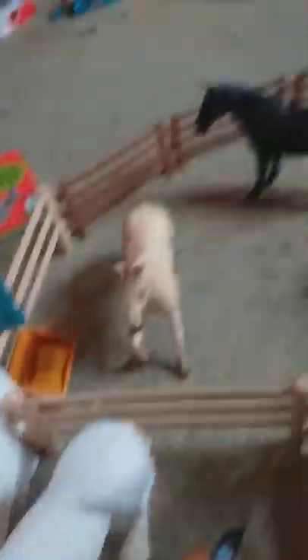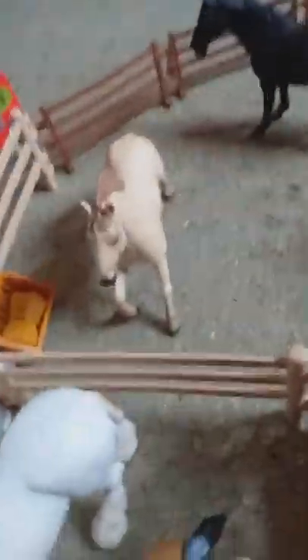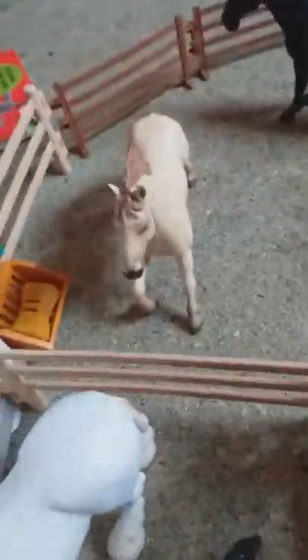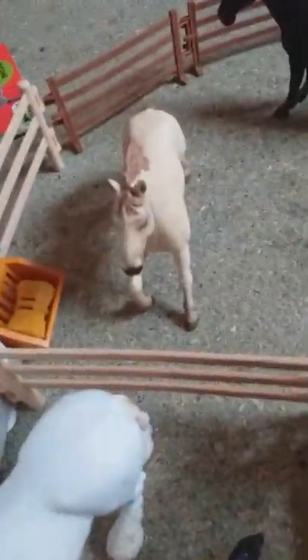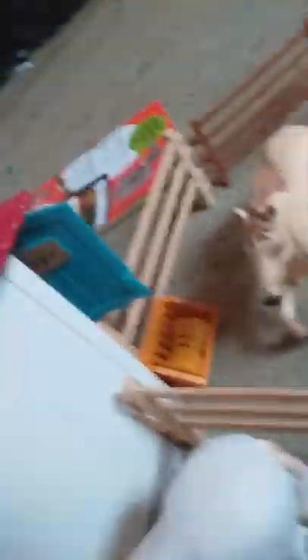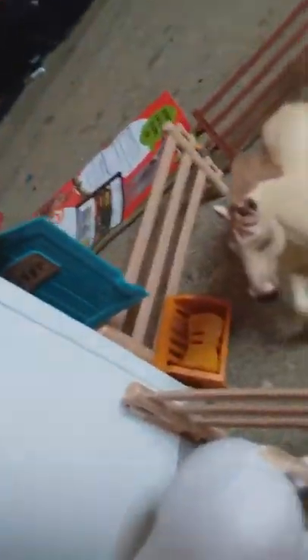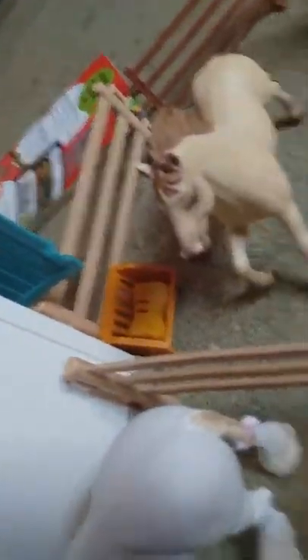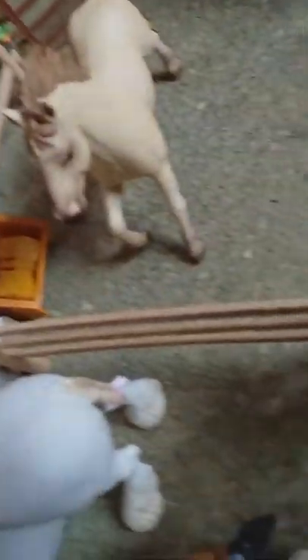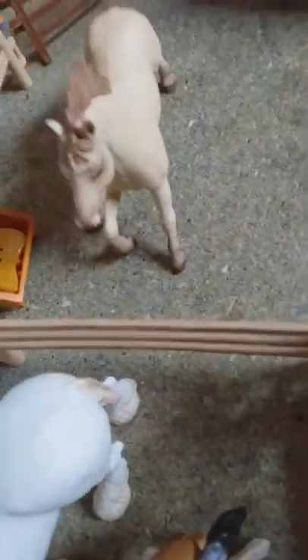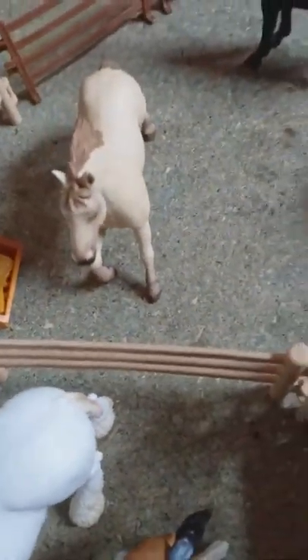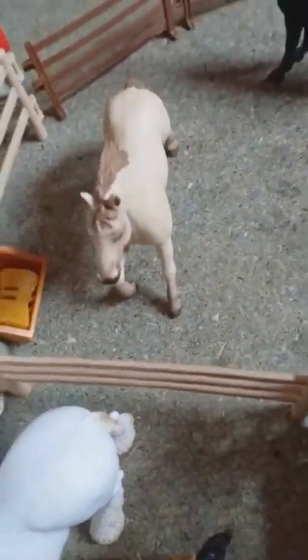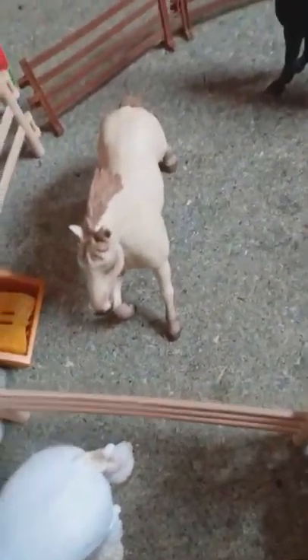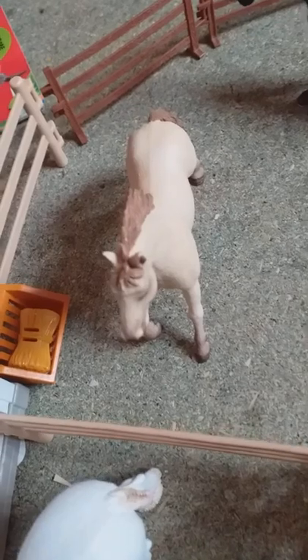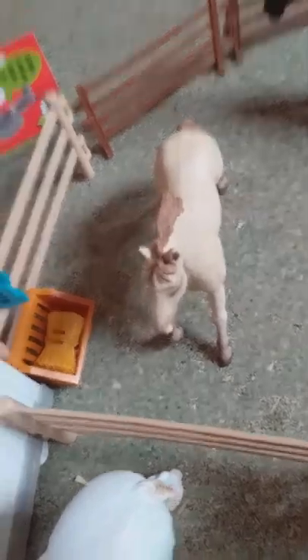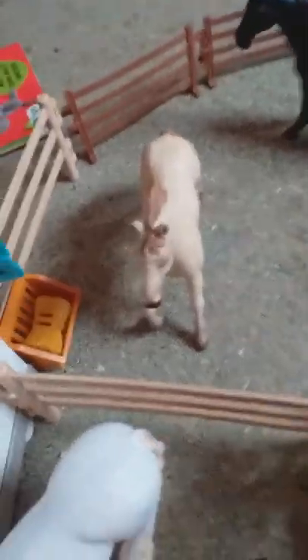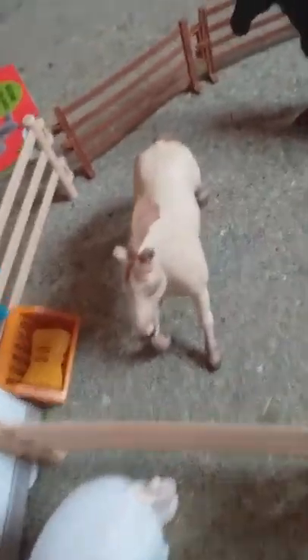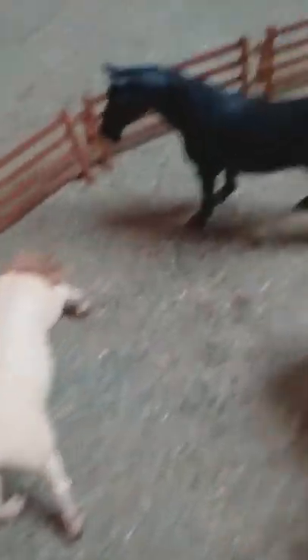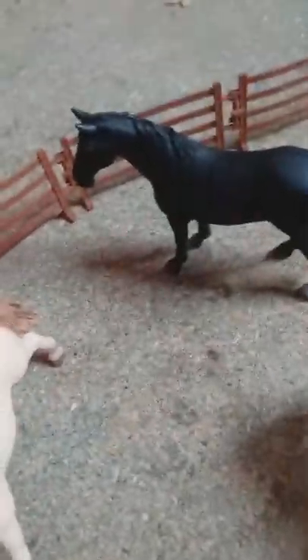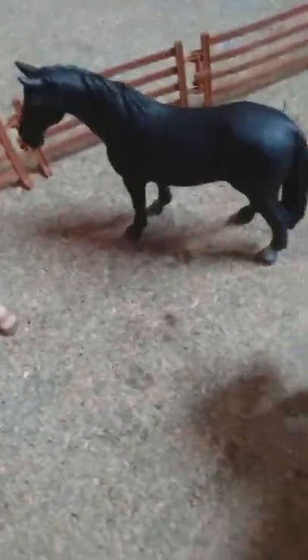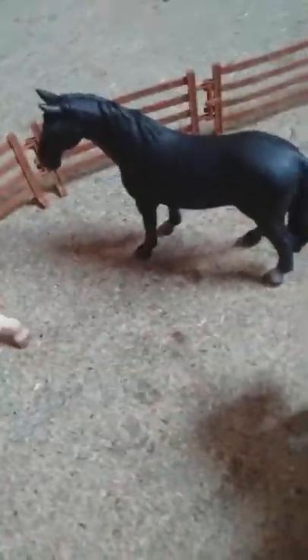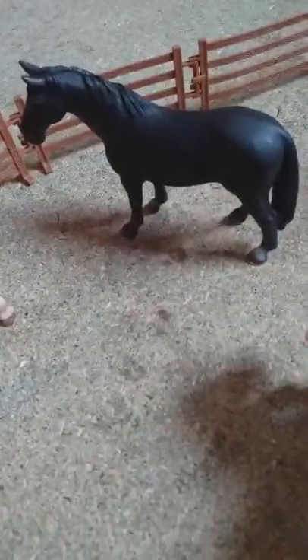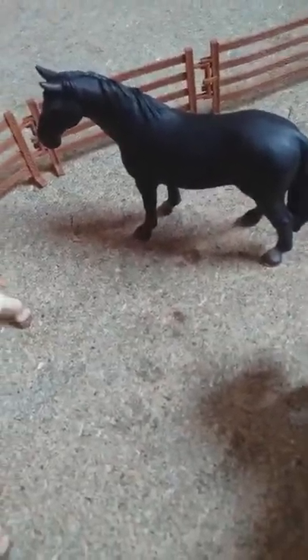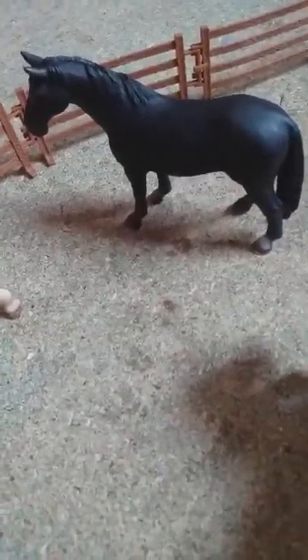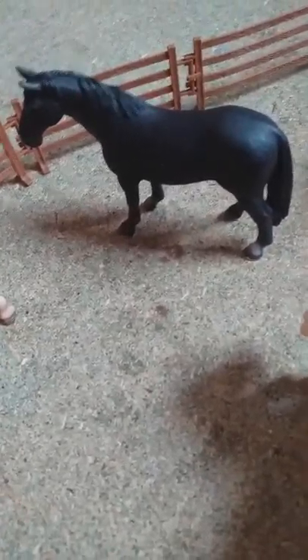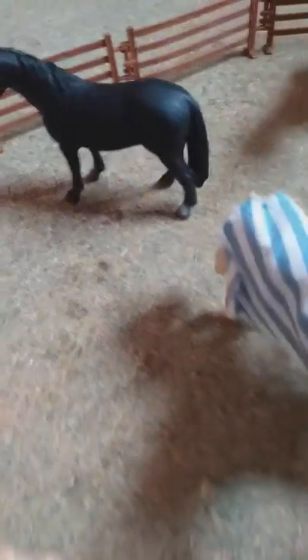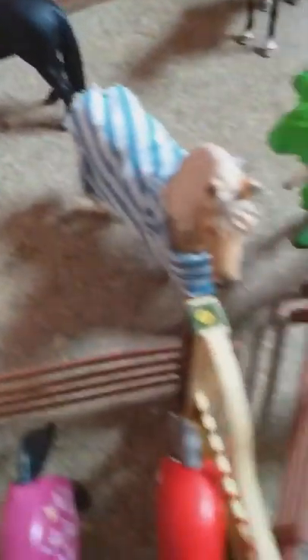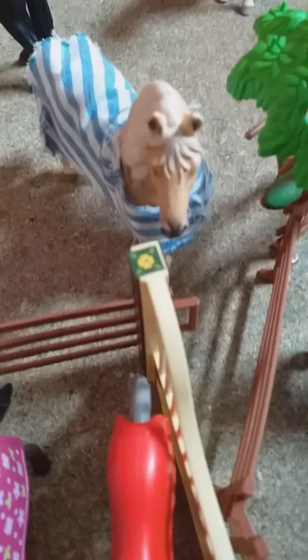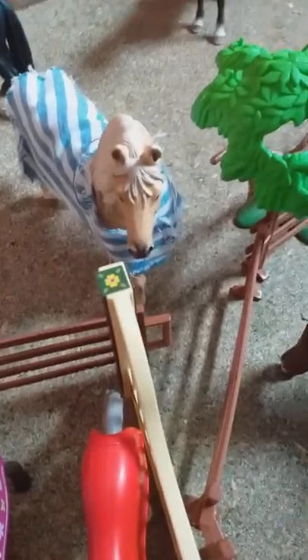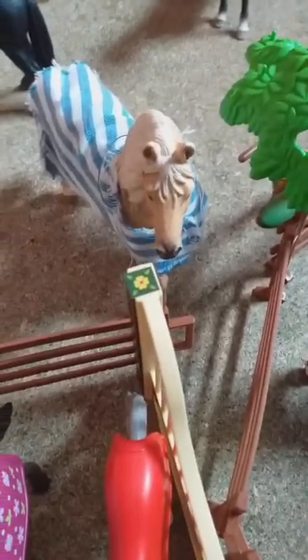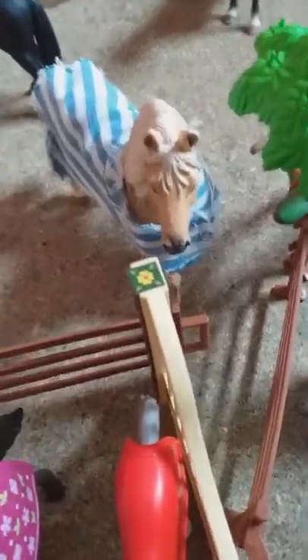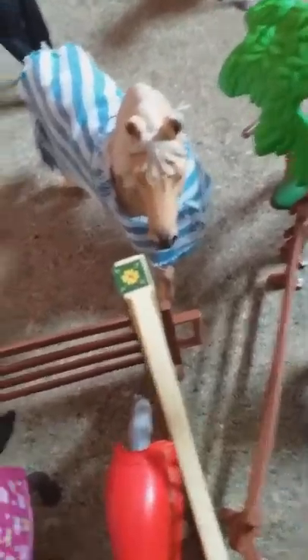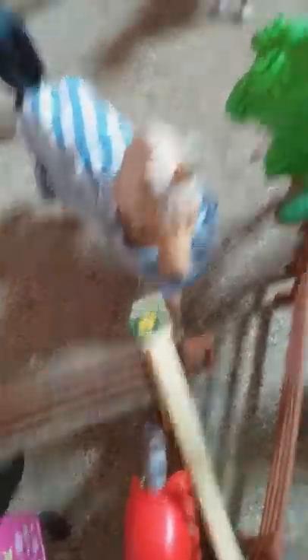Back there we have Jupiter — you would have seen him in my vlog. I'm making him a Mustang. Over there you have Jet — you've met him, he's a Hanoverian. We have Thunder — you've met him, he's an illusion.